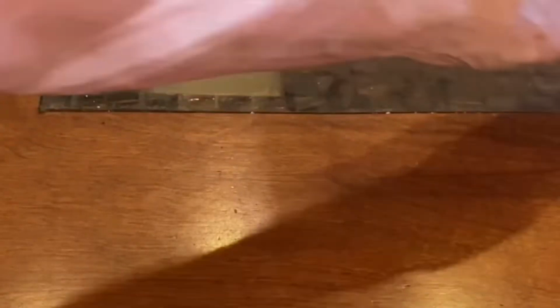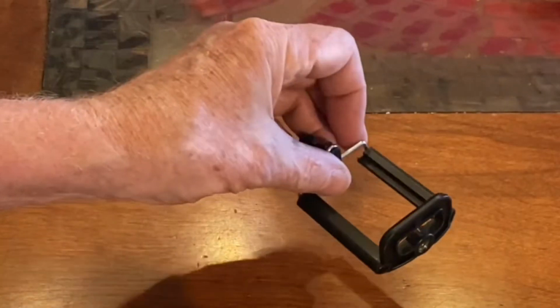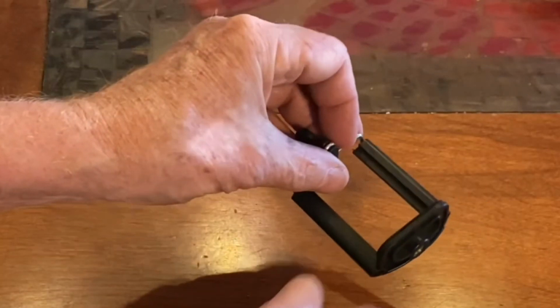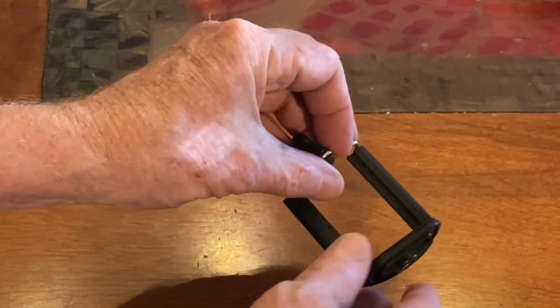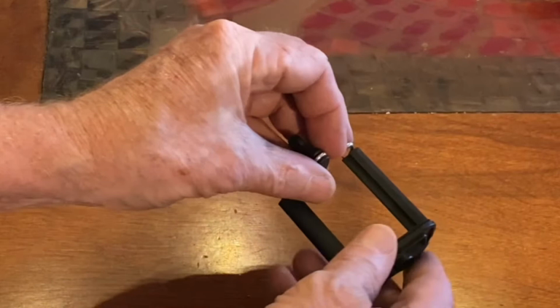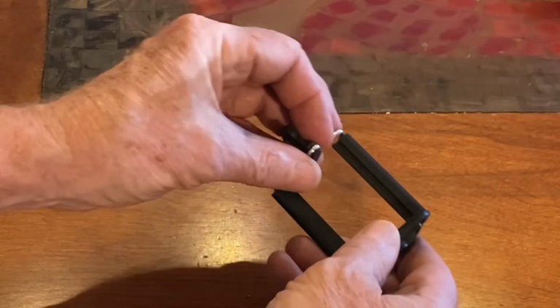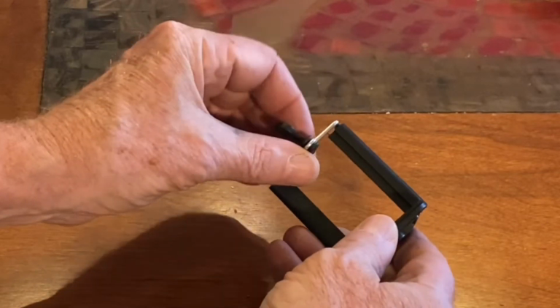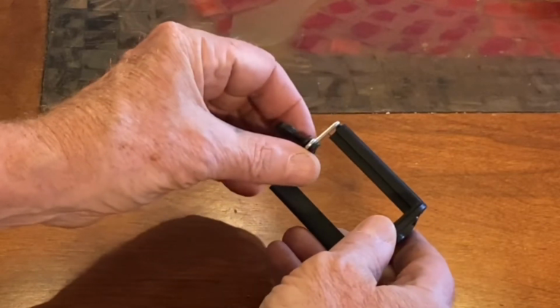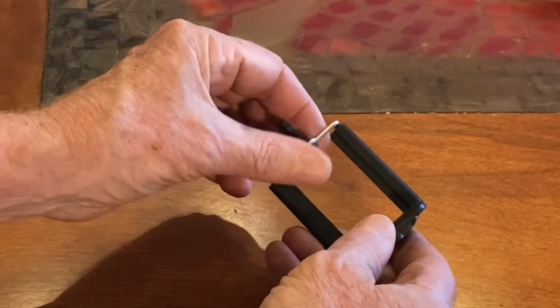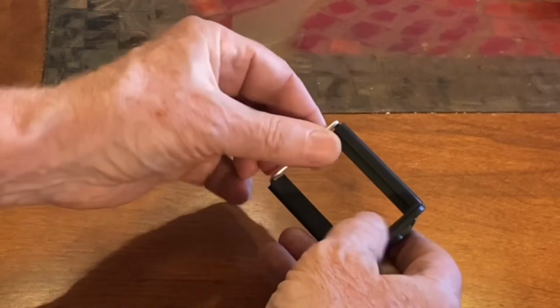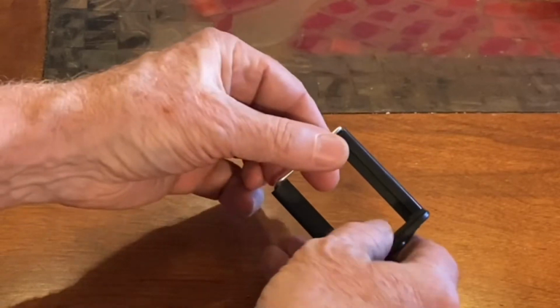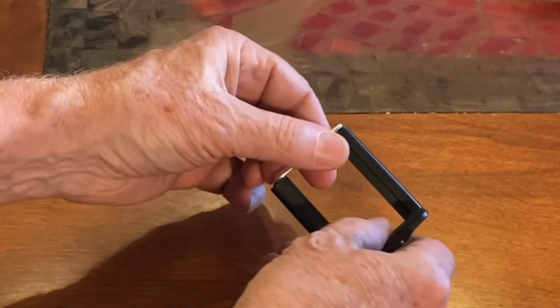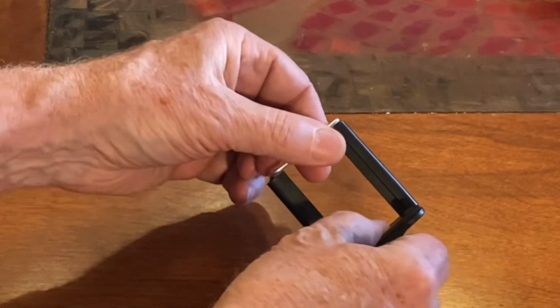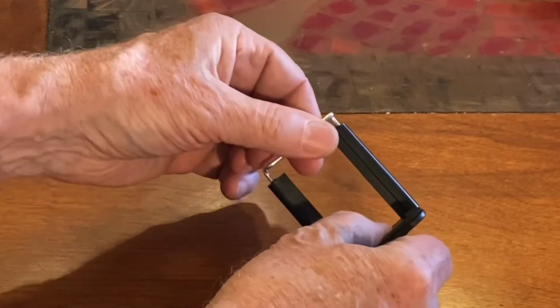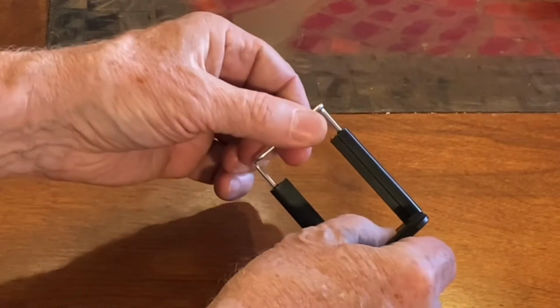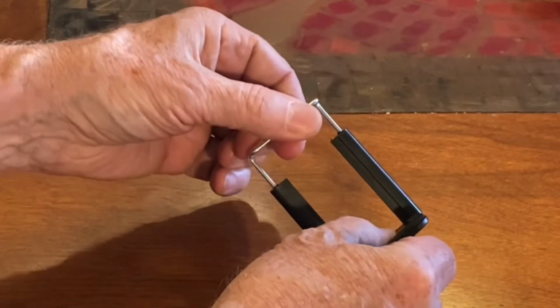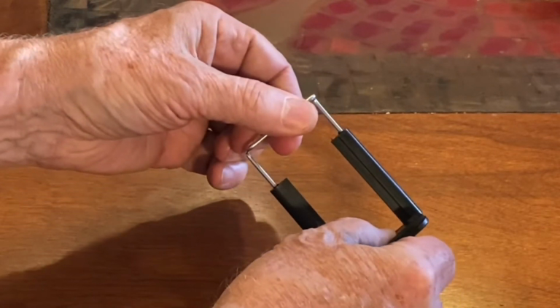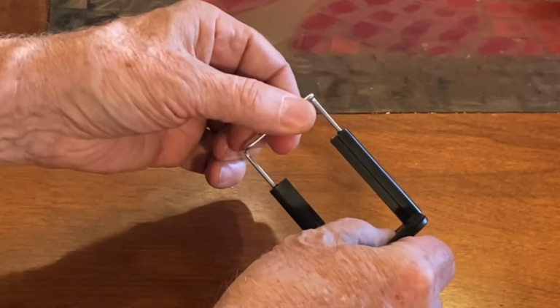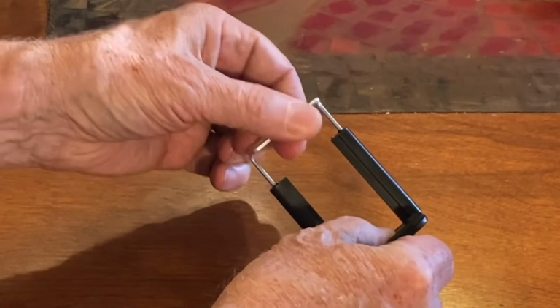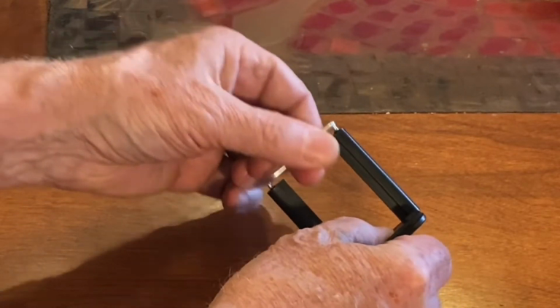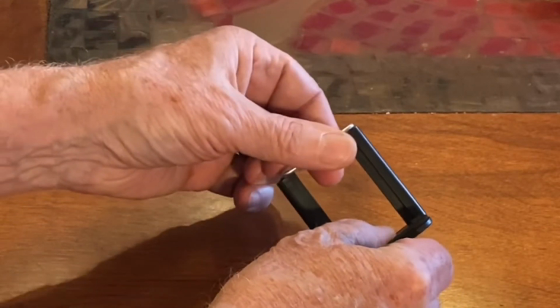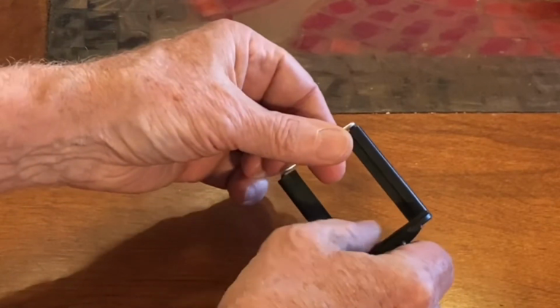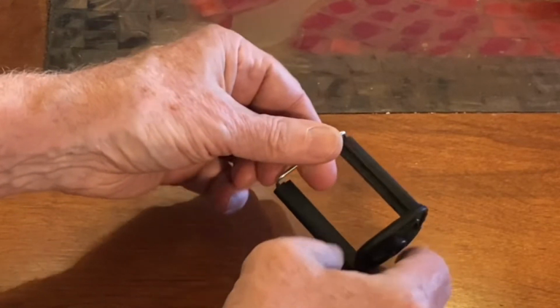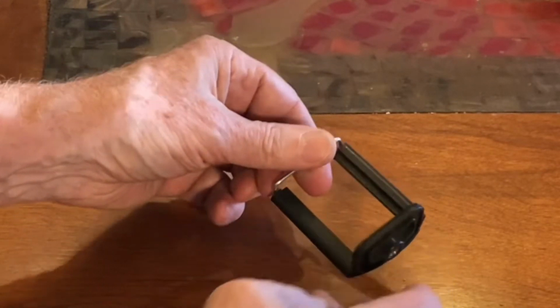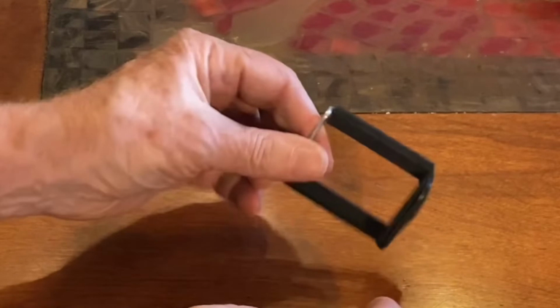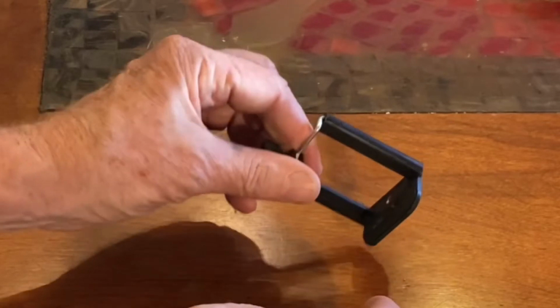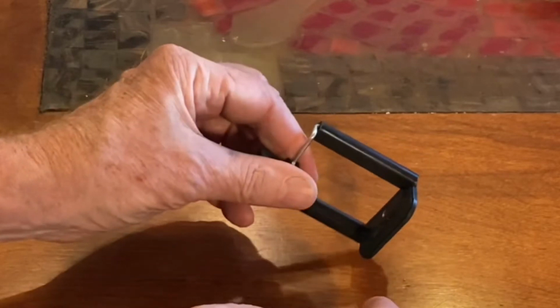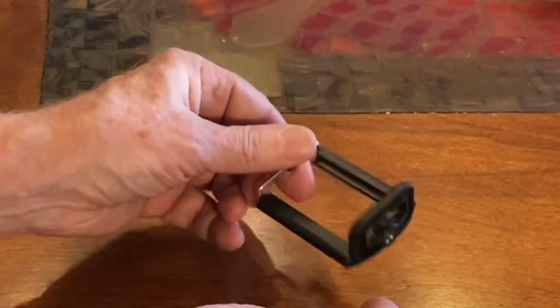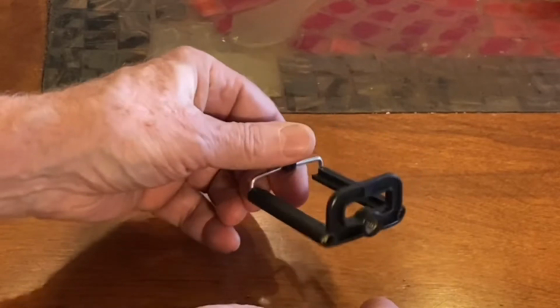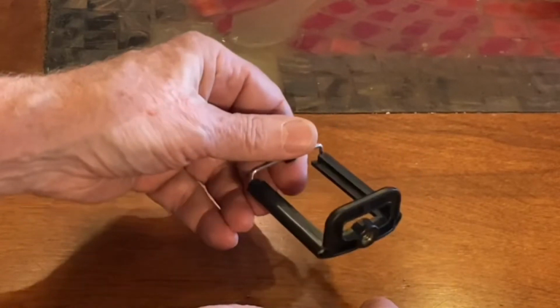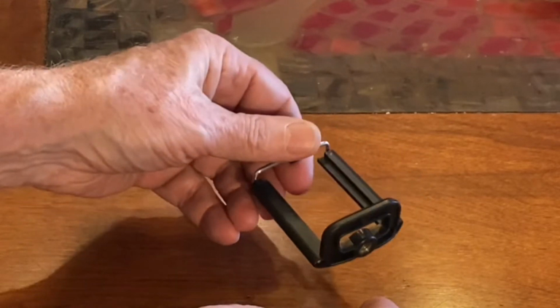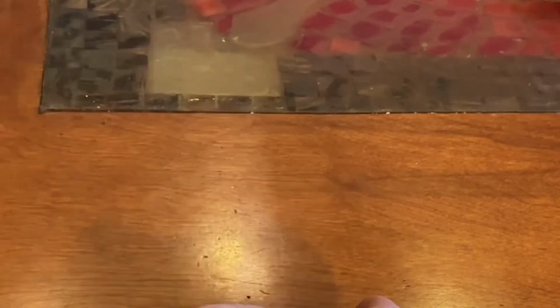If you use an iPhone, the holder only opens to three inches. It wouldn't hold my iPhone 11, but it does hold an iPhone 6.